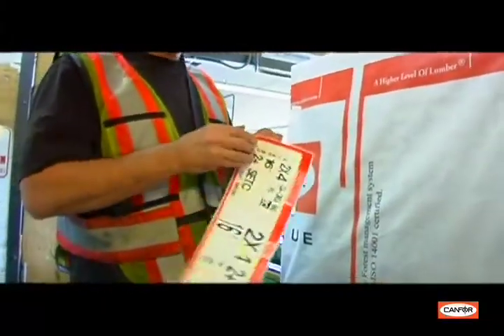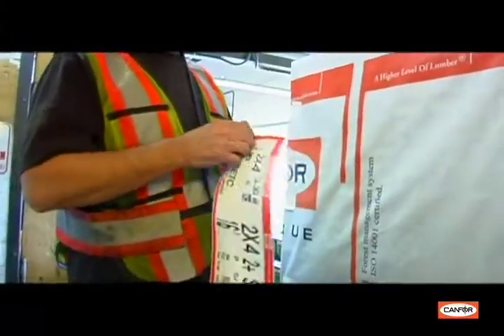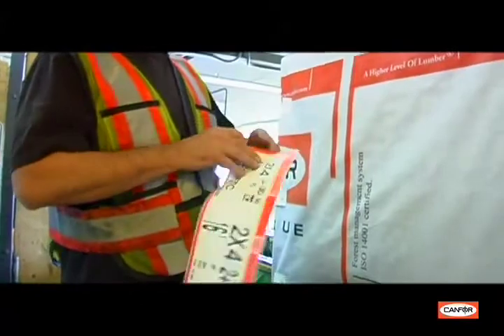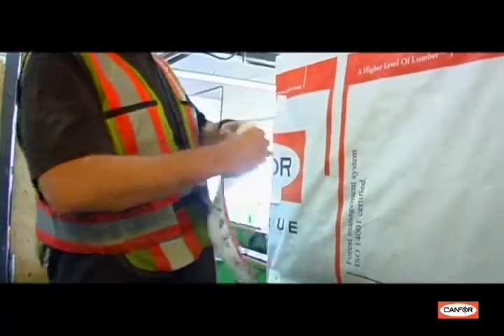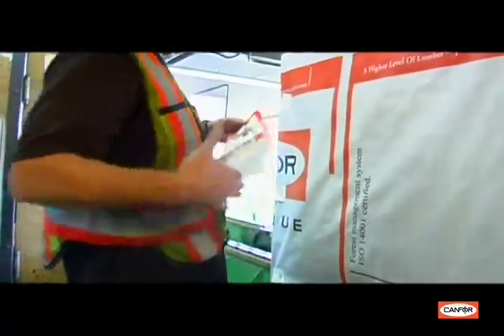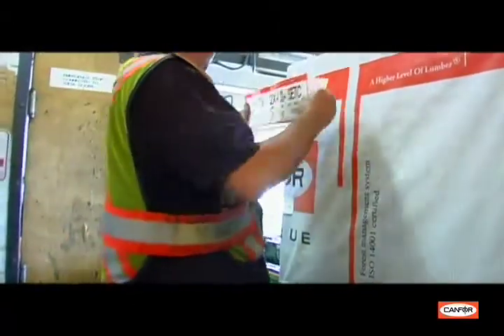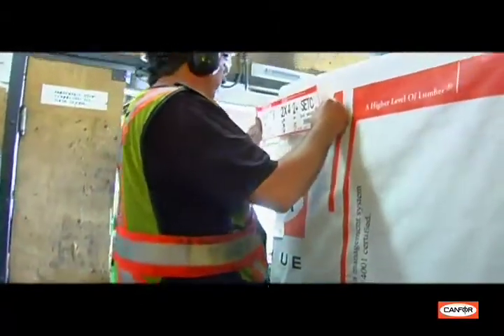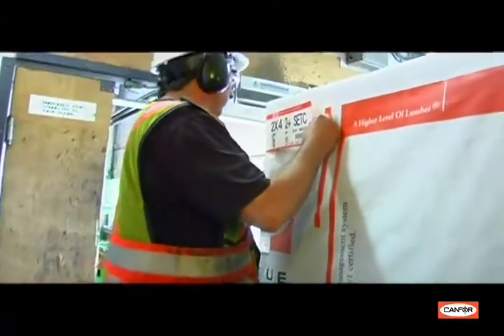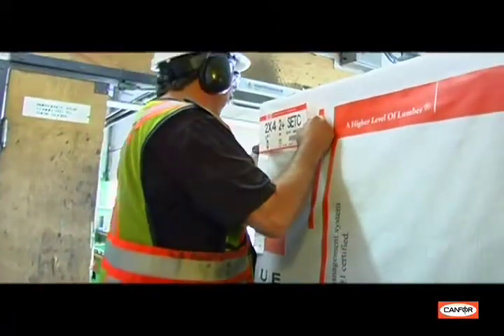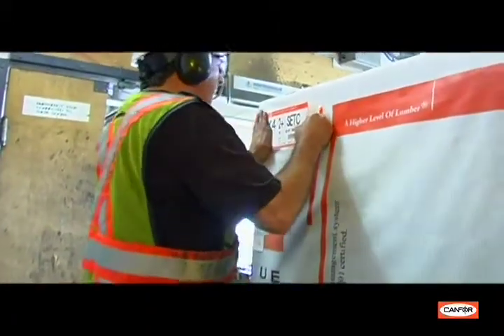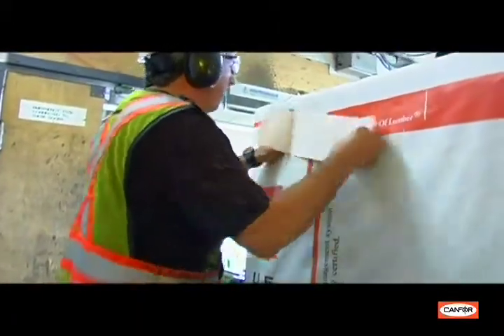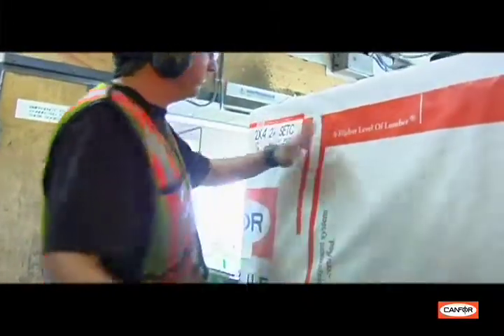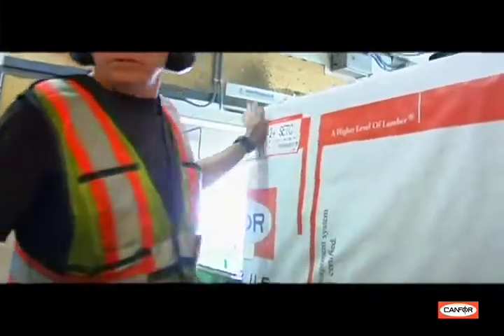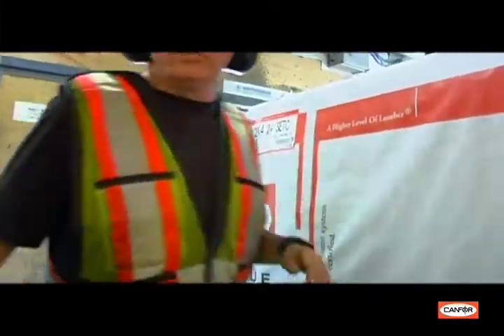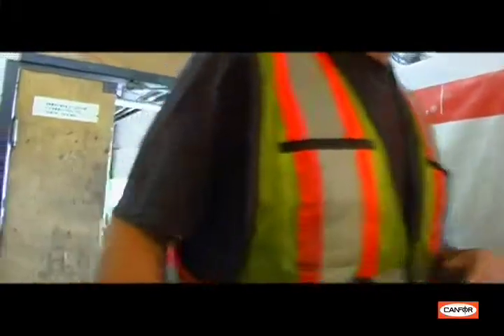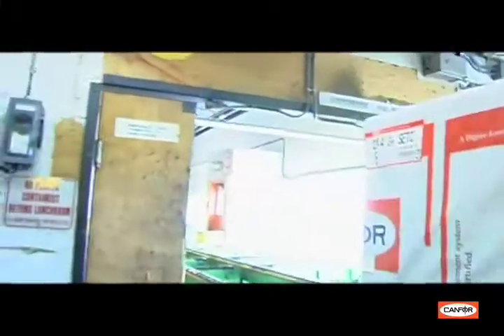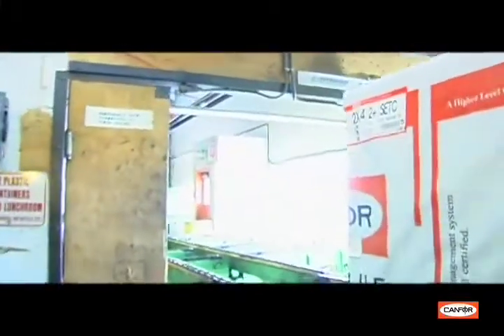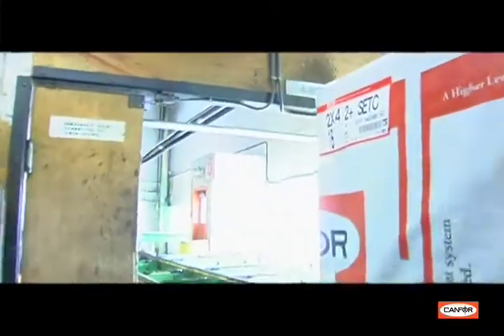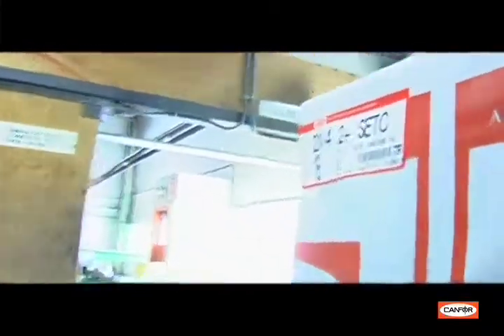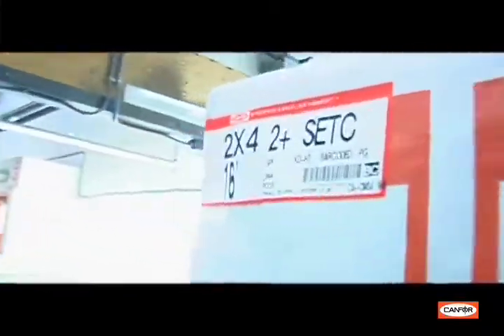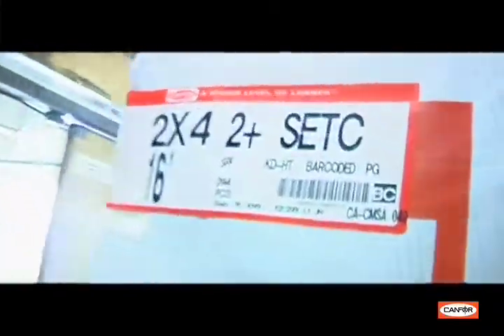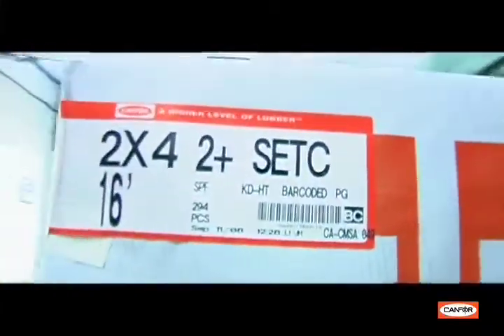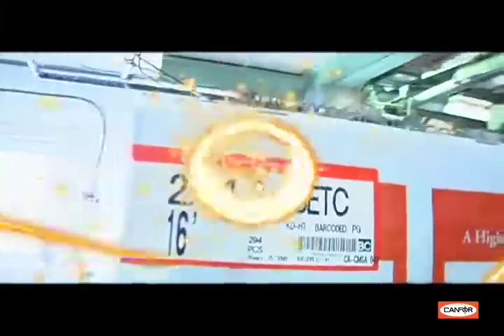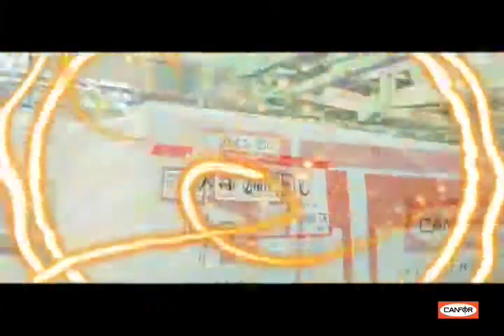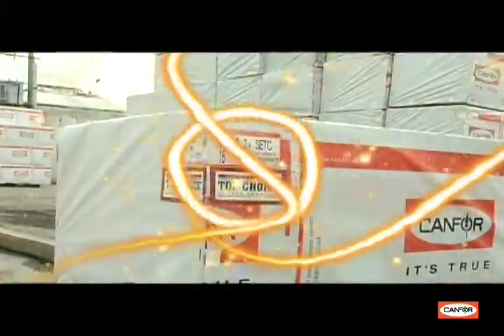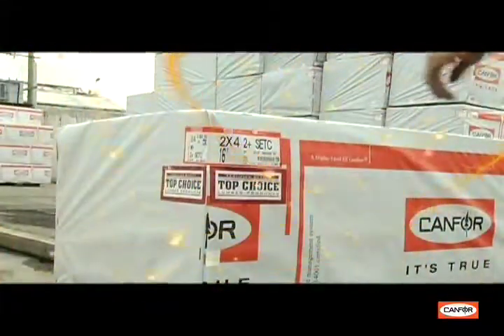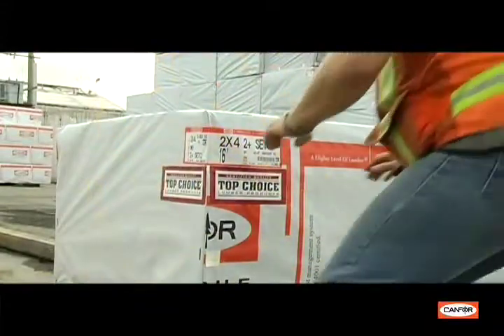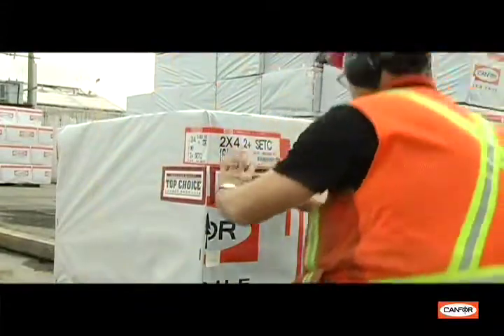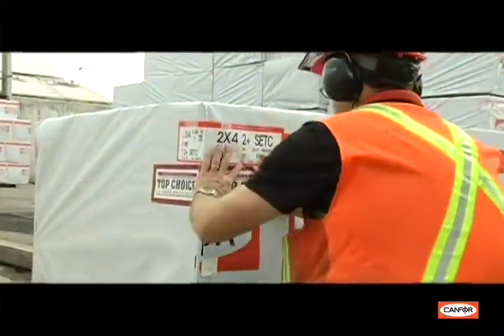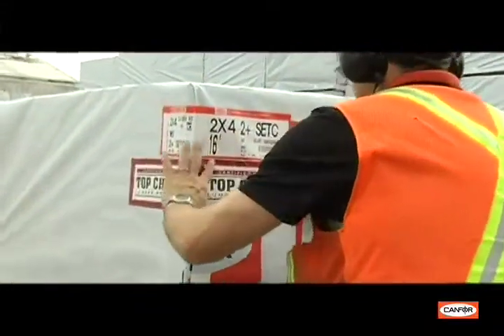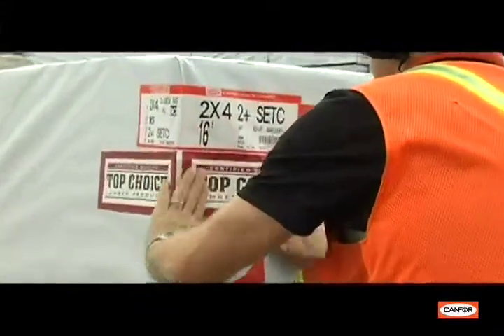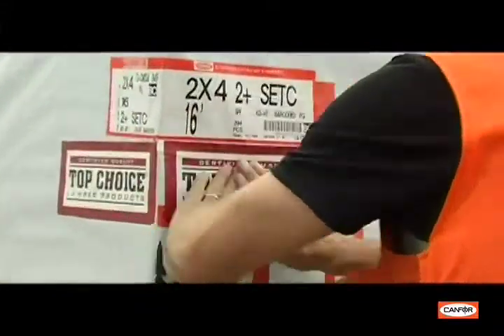The top choice lumber package receives an I-205 package label proudly displaying the top choice logo. It also contains a barcode identifying the length and dimension of the lumber, as well as the number of pieces contained in the package.